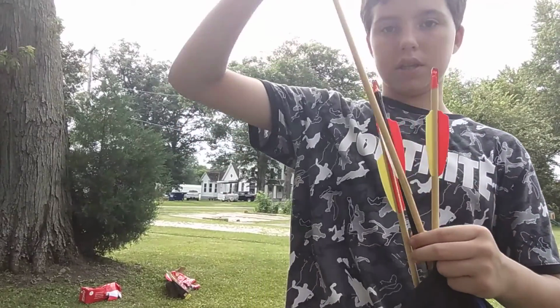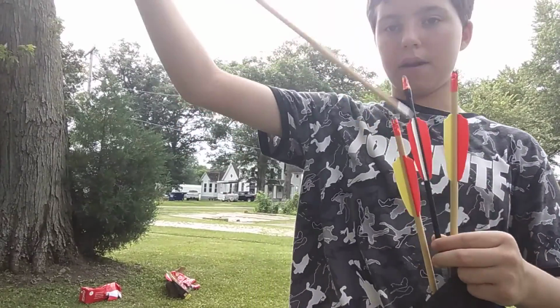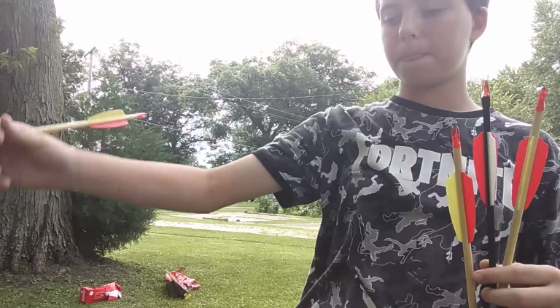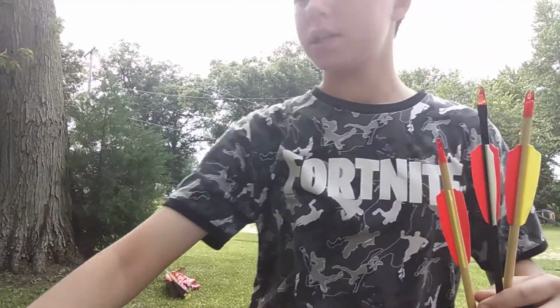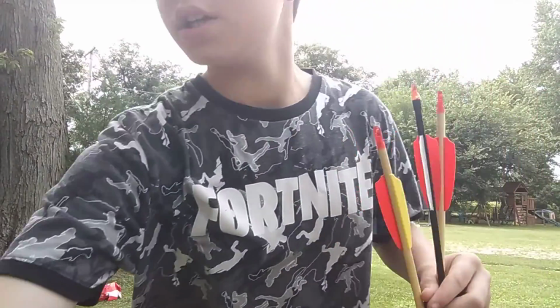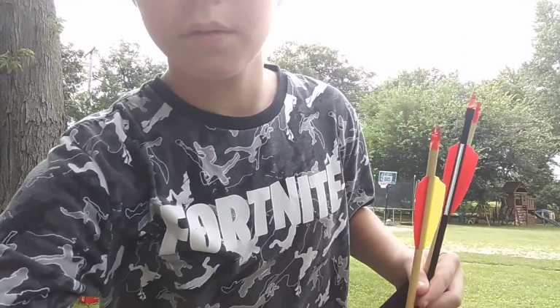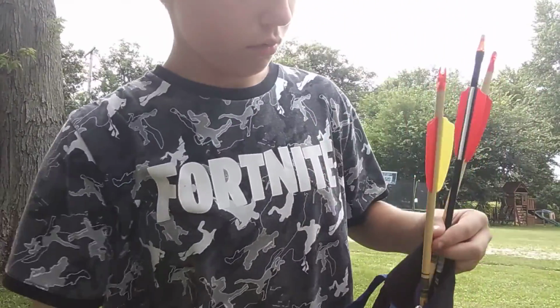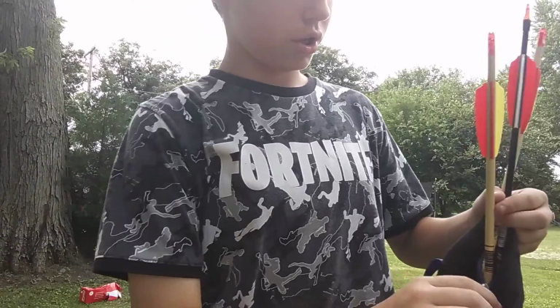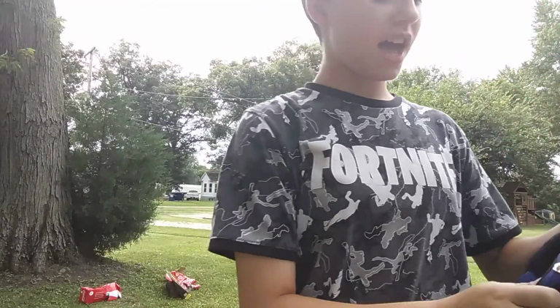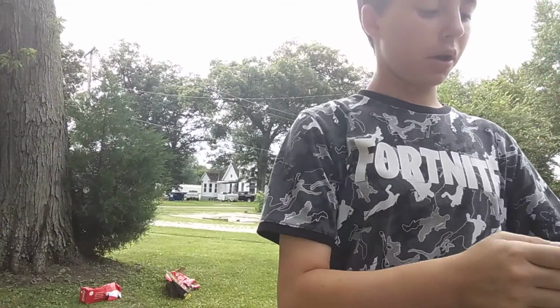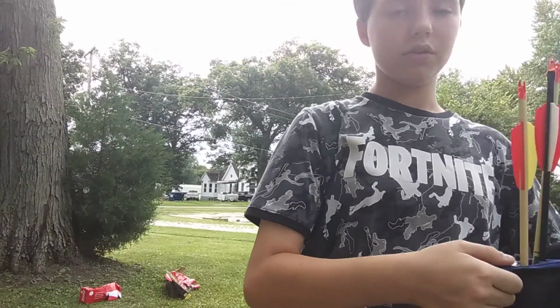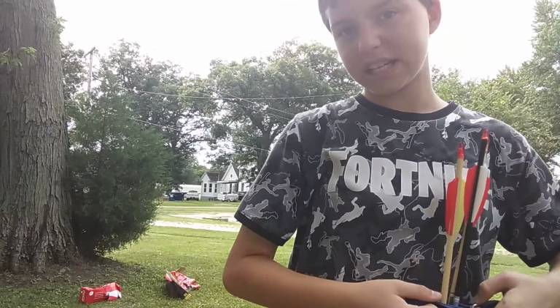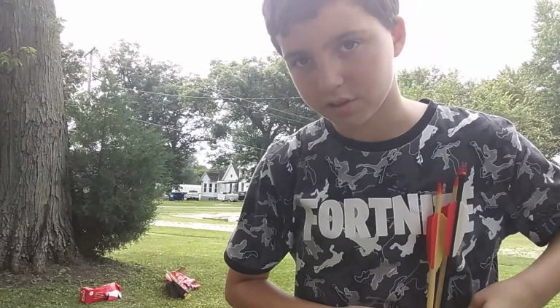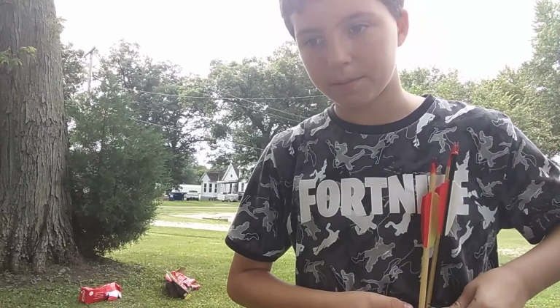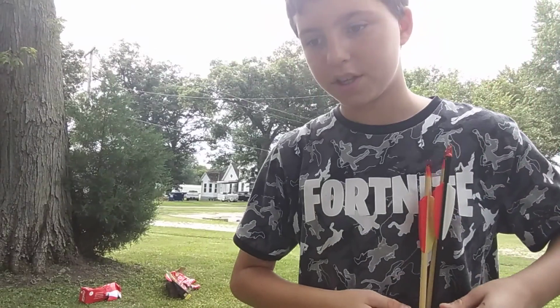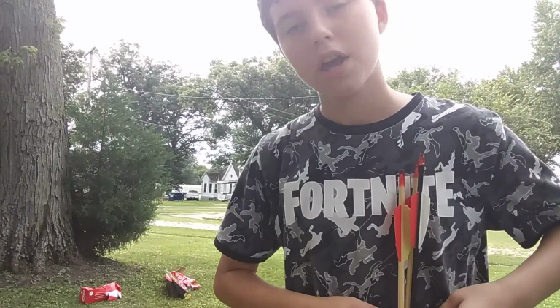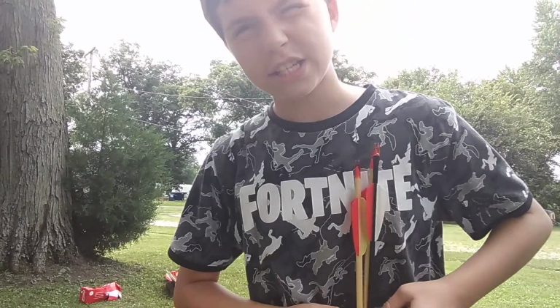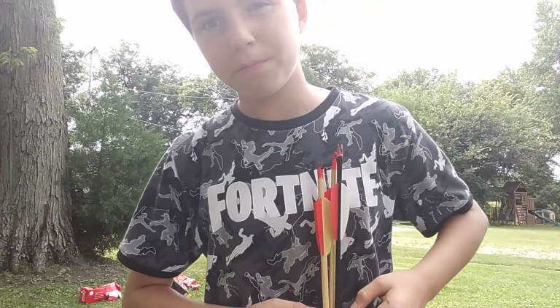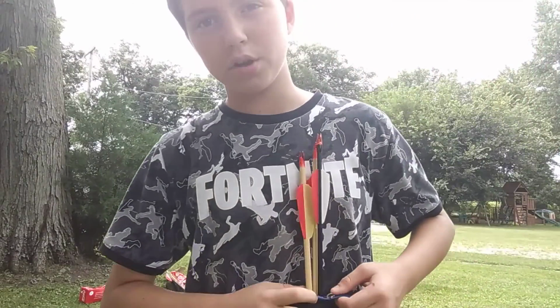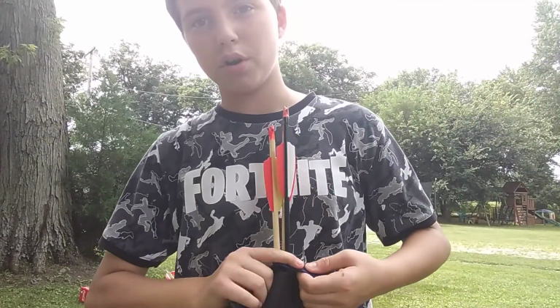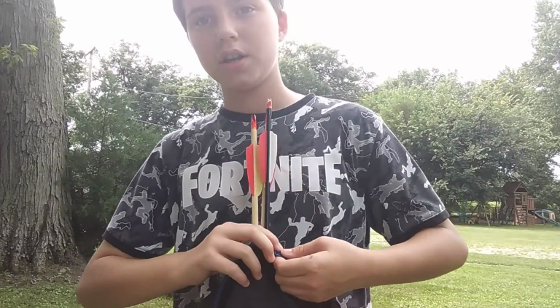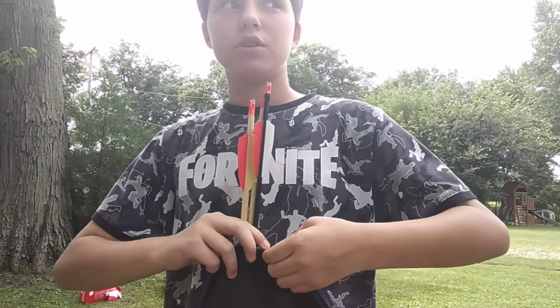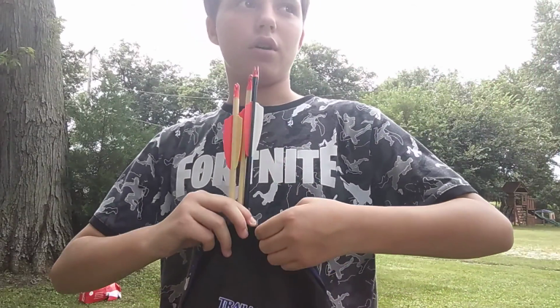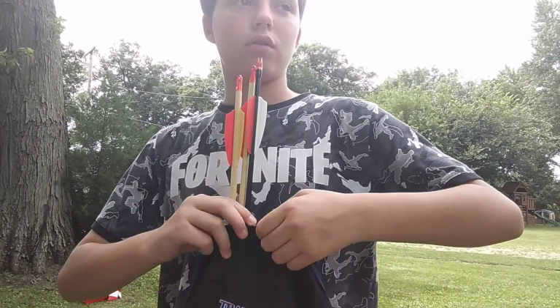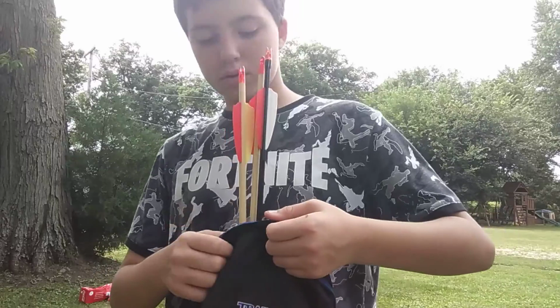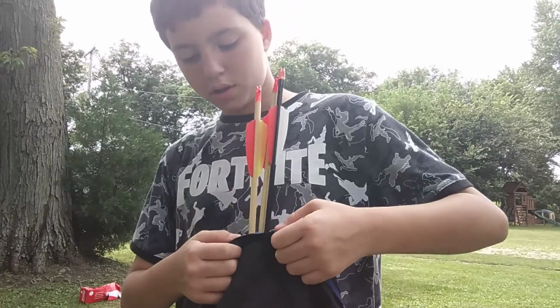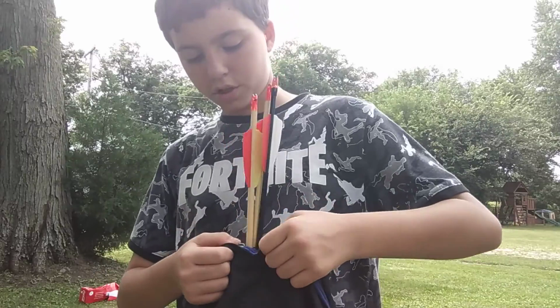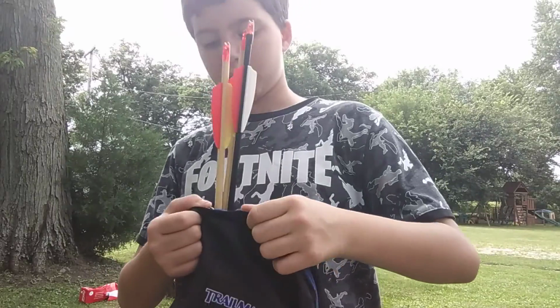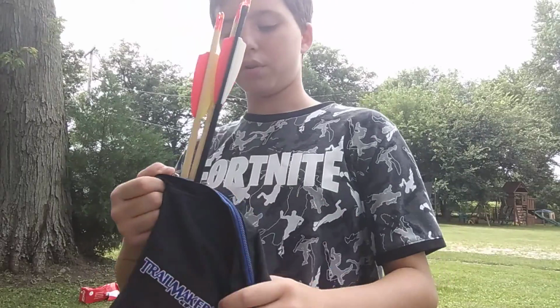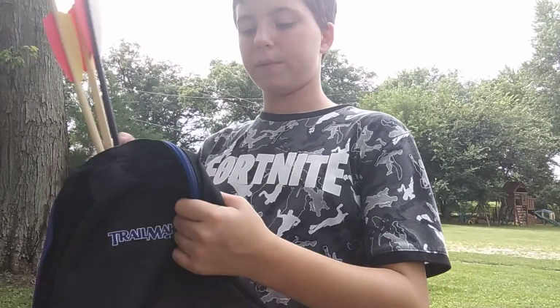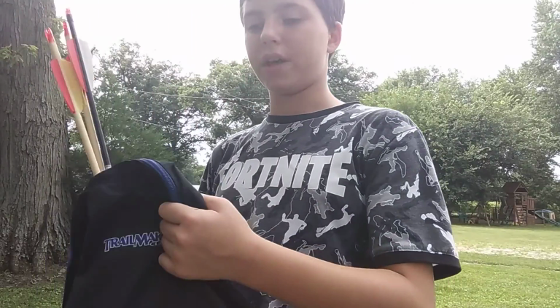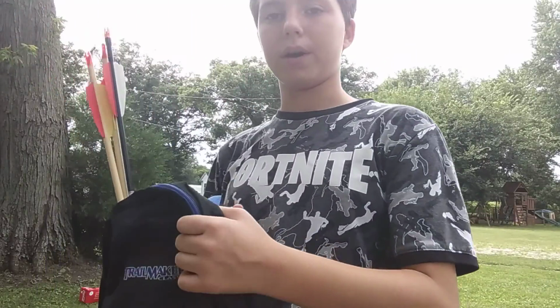Okay, this one. We're going to use that arrow — there's nothing special about it, it's just the most broken one. So I'm just going to use the most broken one.